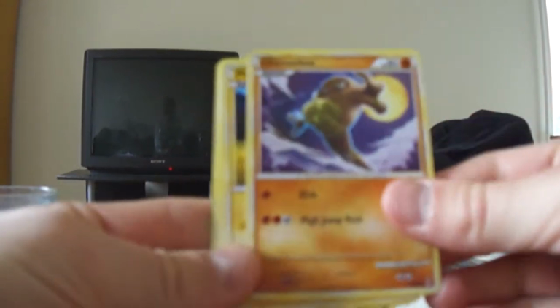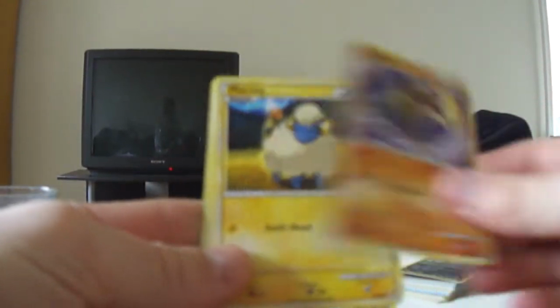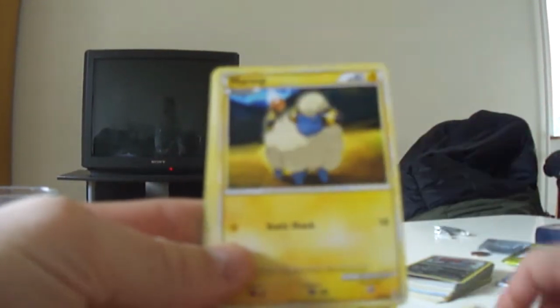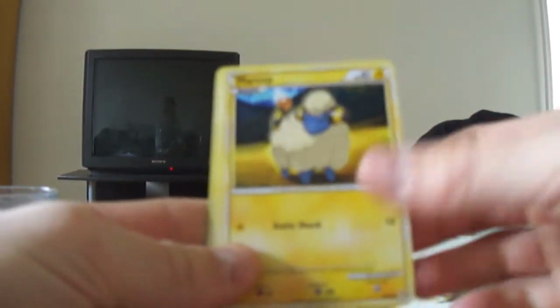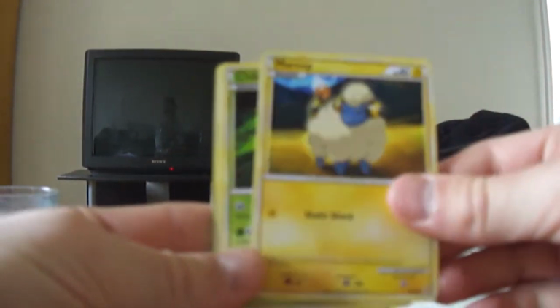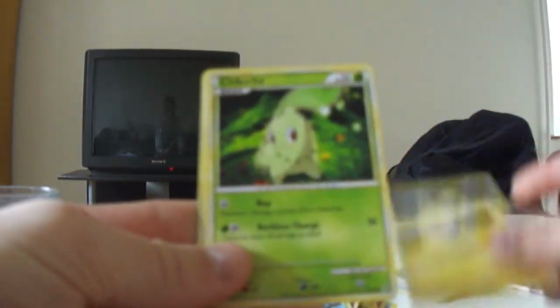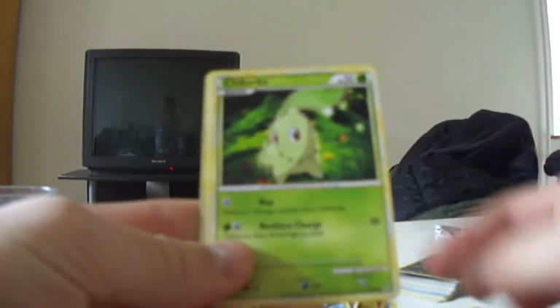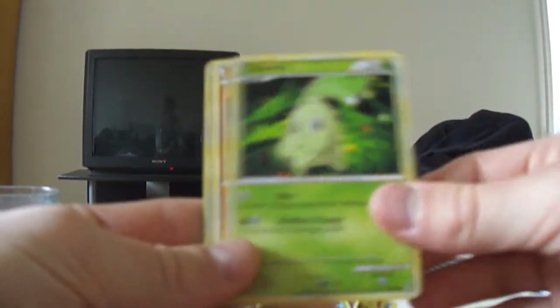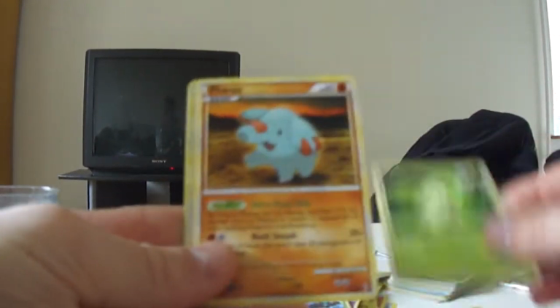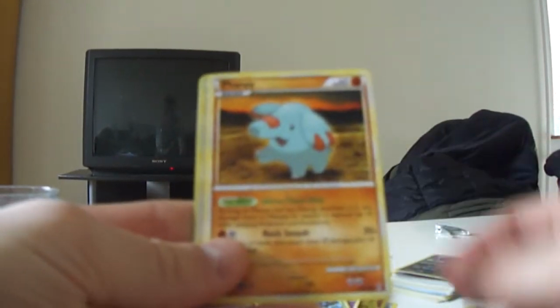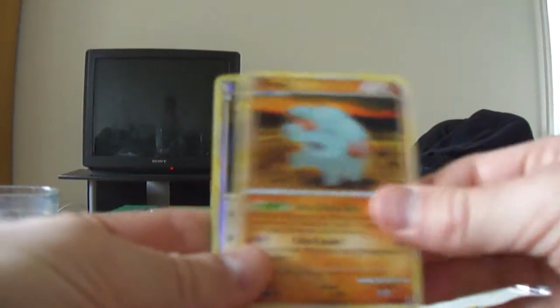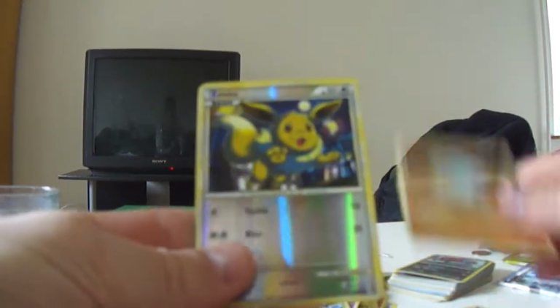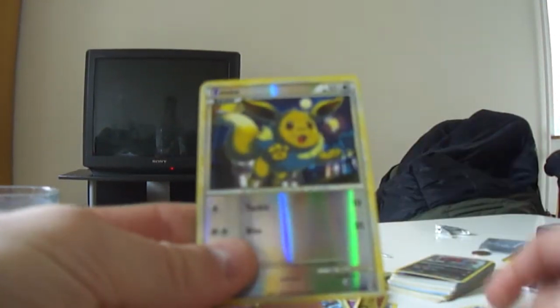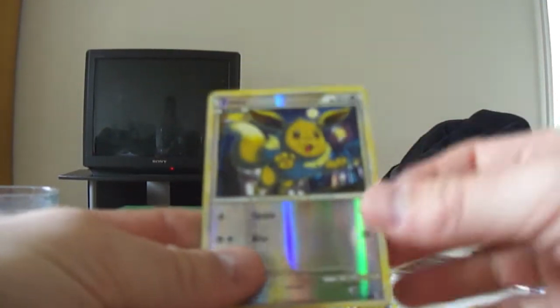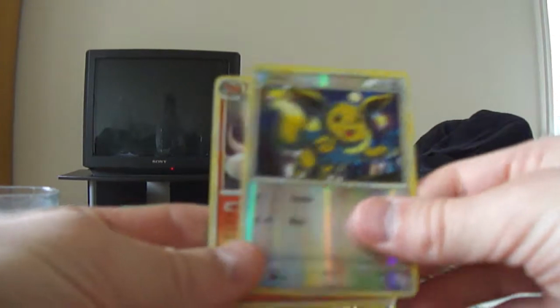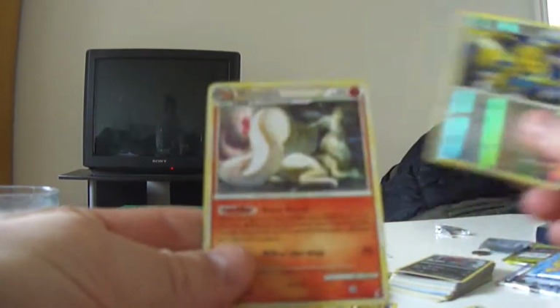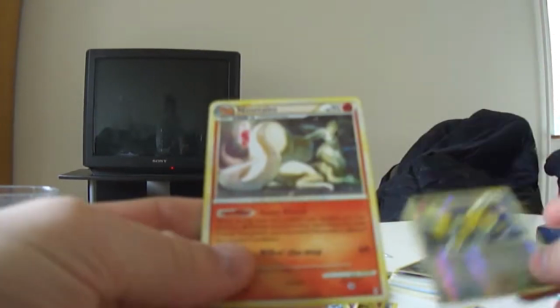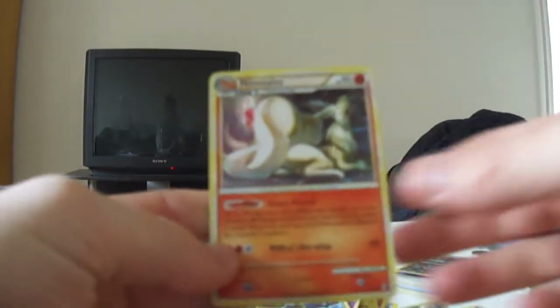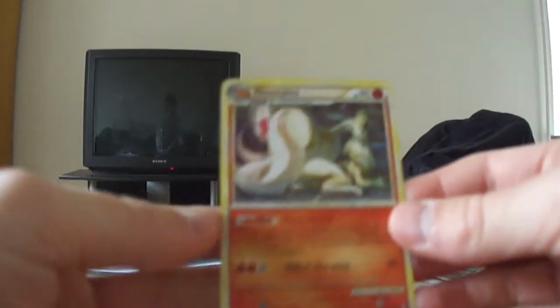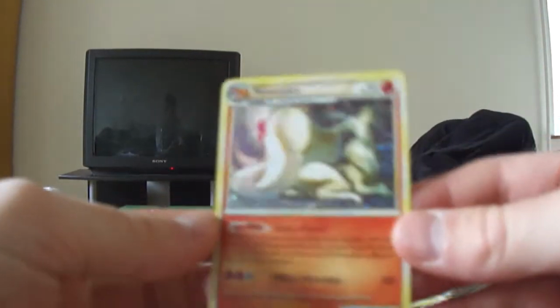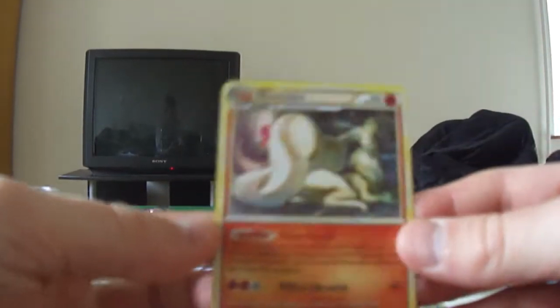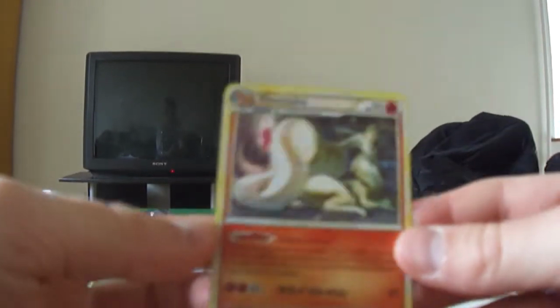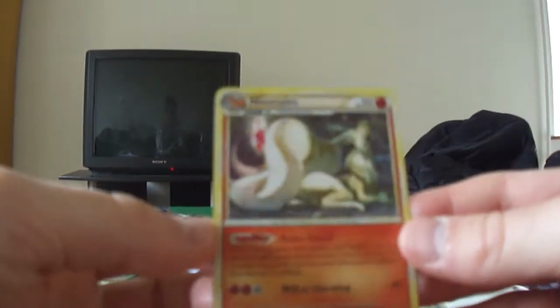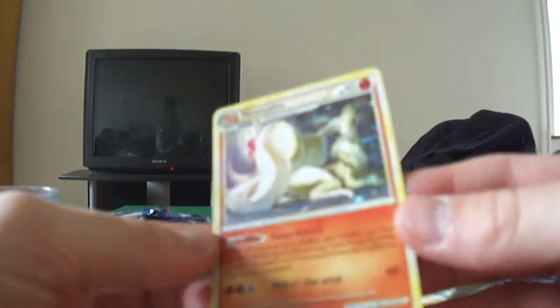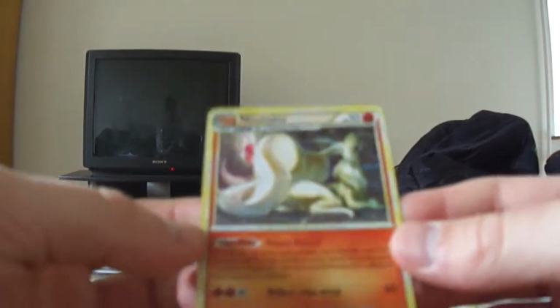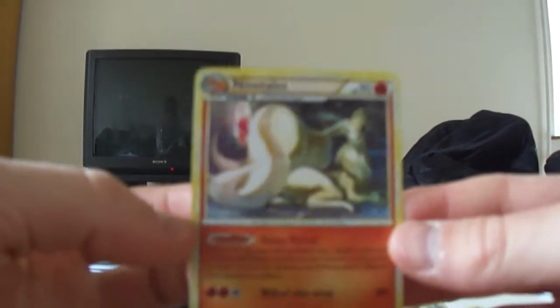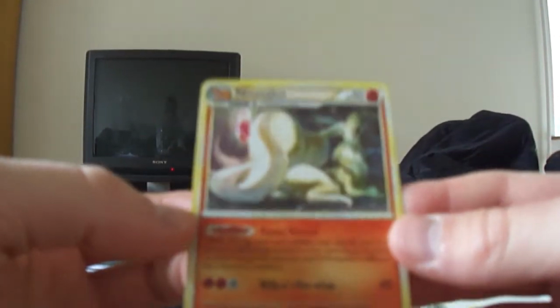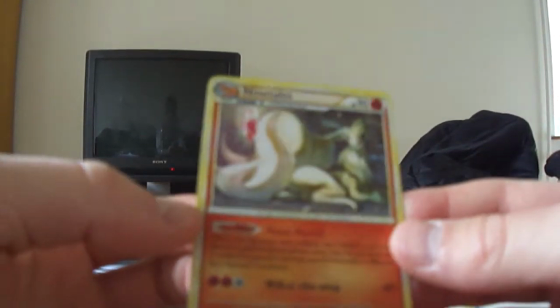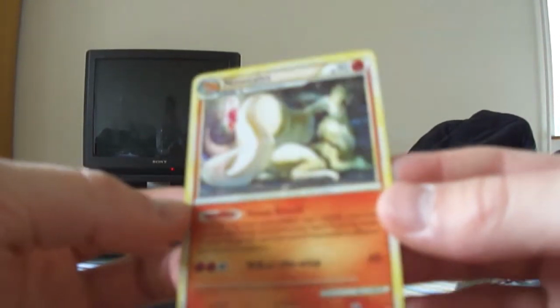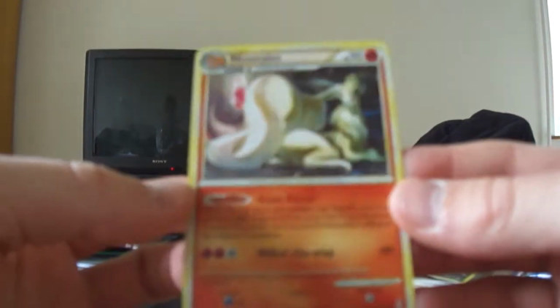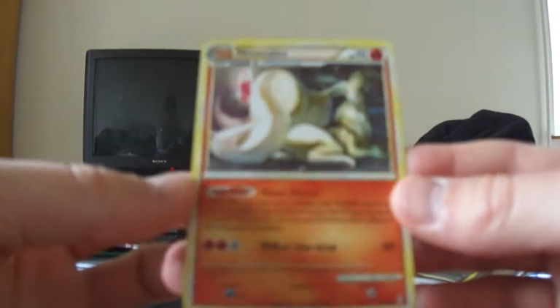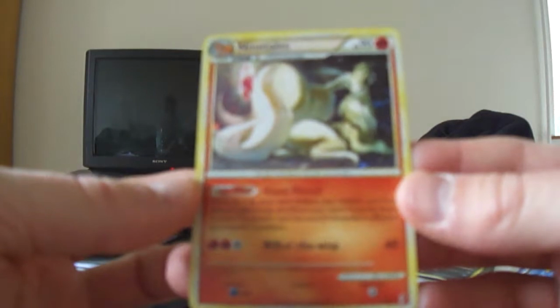Phanpy, Hitmonlee, Mareep, Chikorita, Banette, Eevee Reverse, and a Ninetales ex. Nice Ninetales ex at least, with all the wisp.